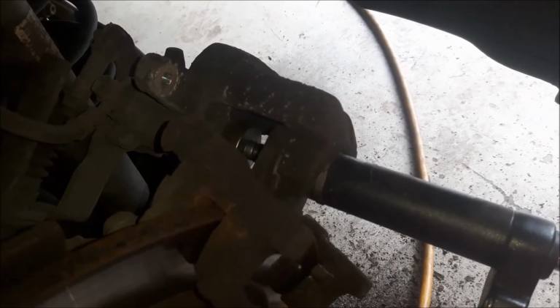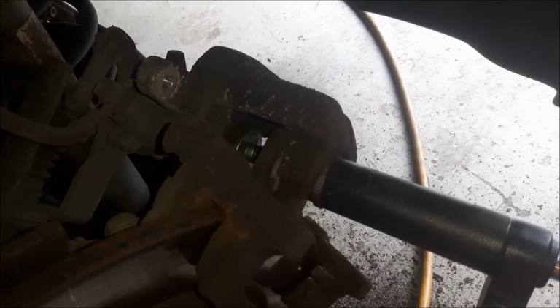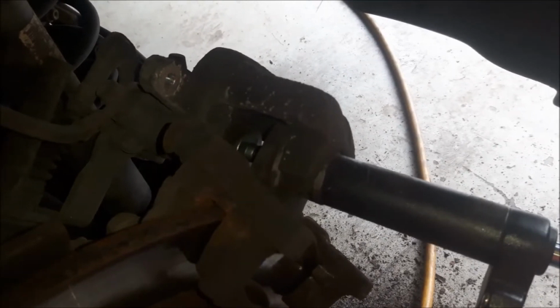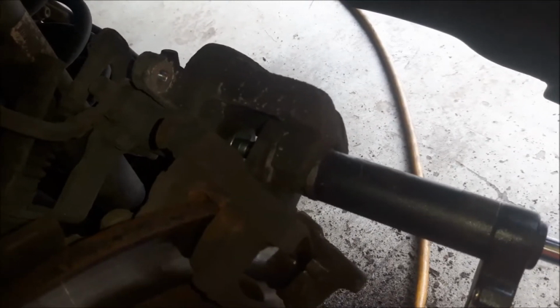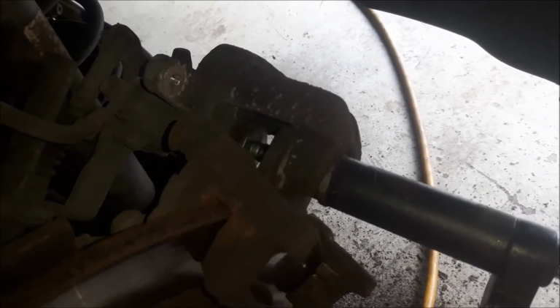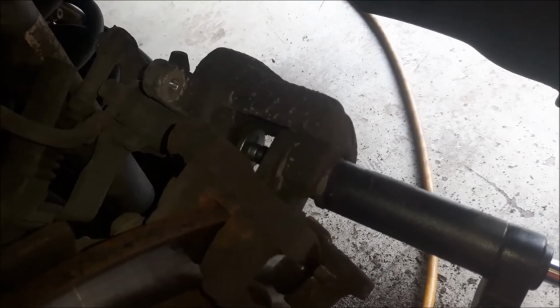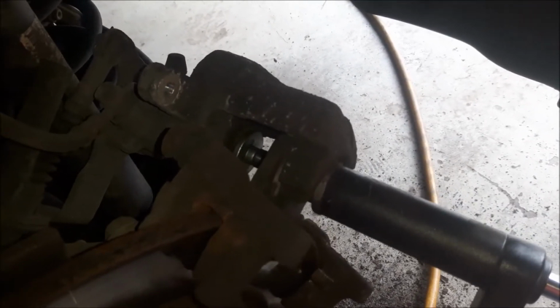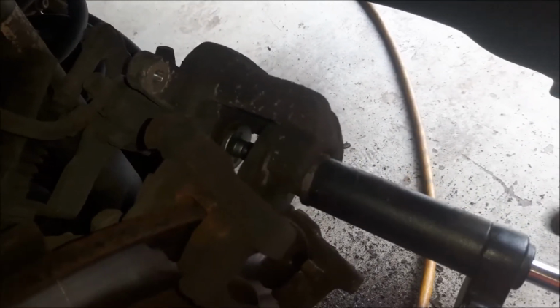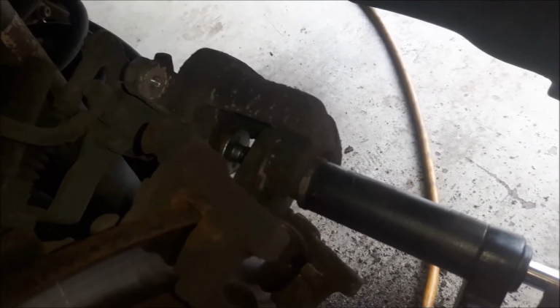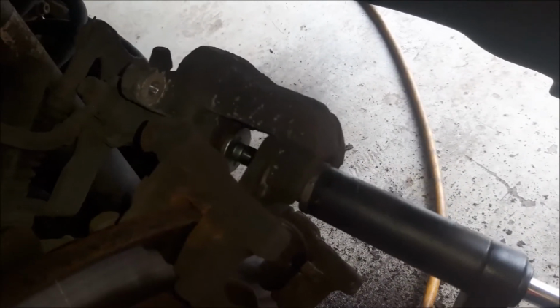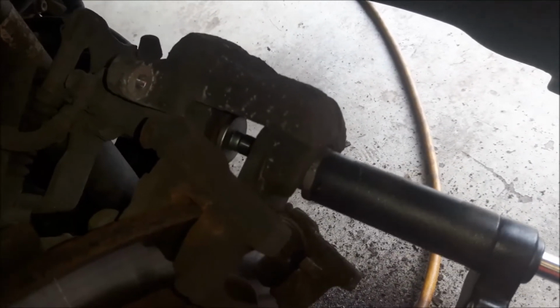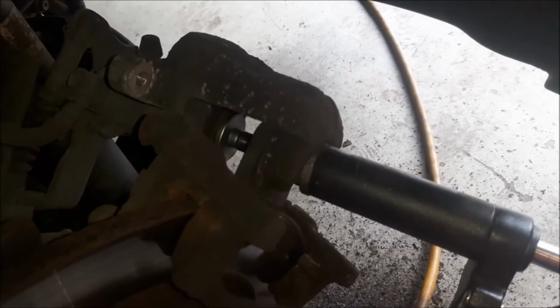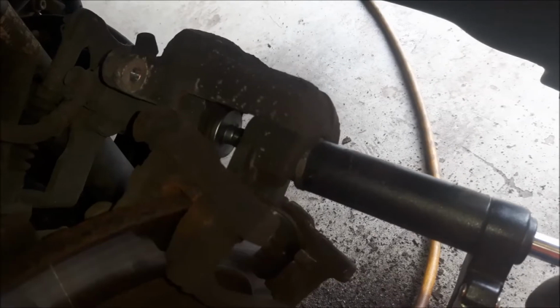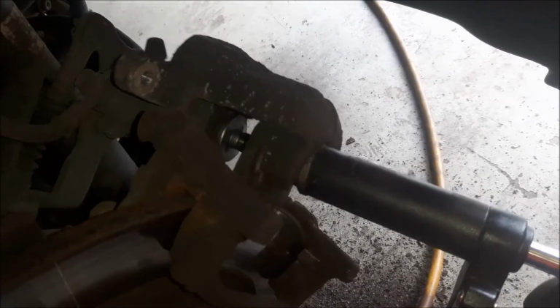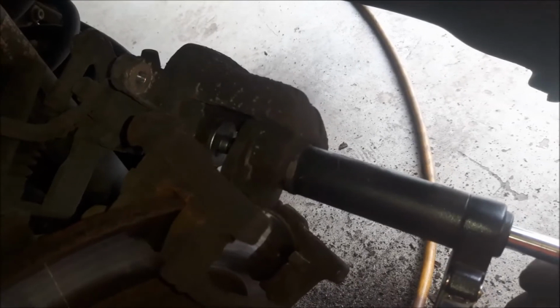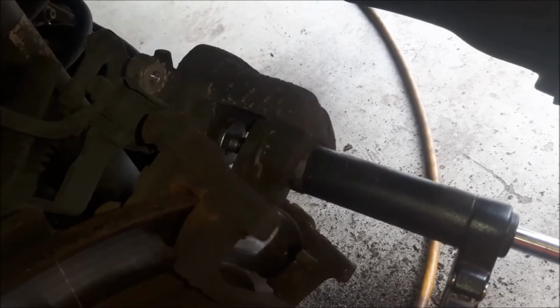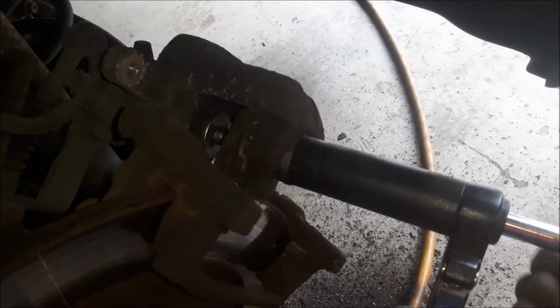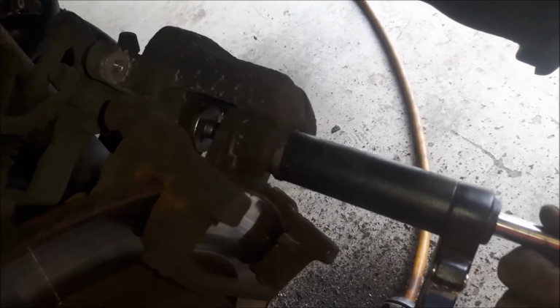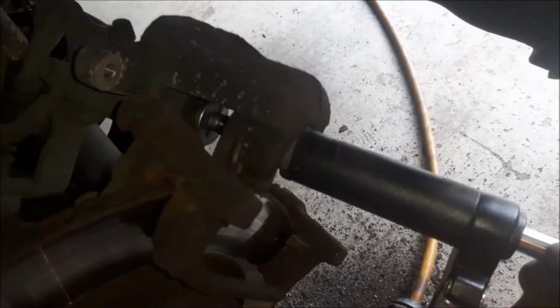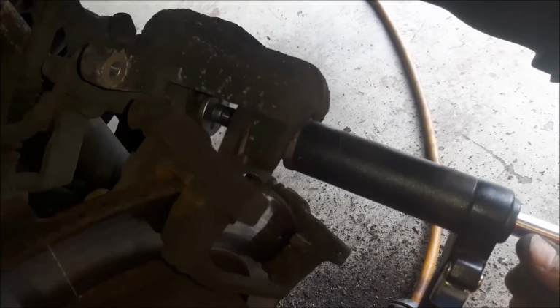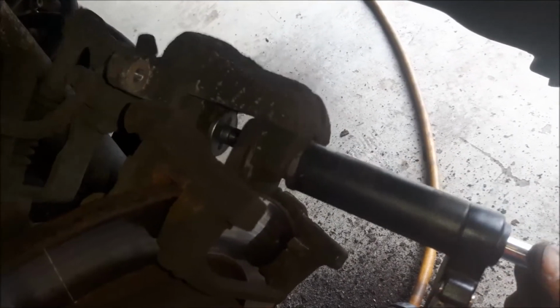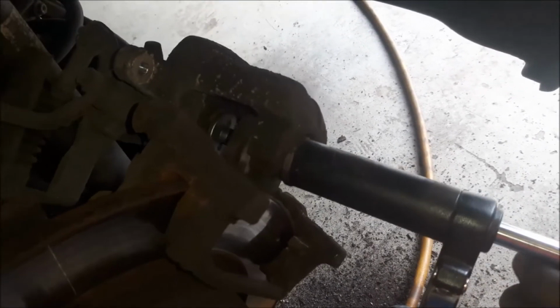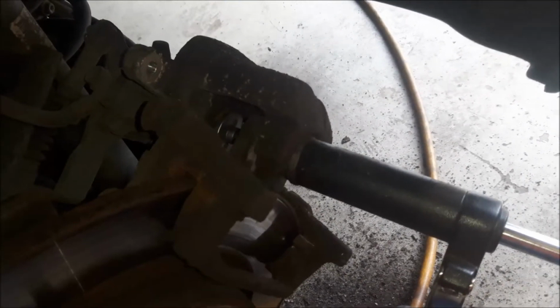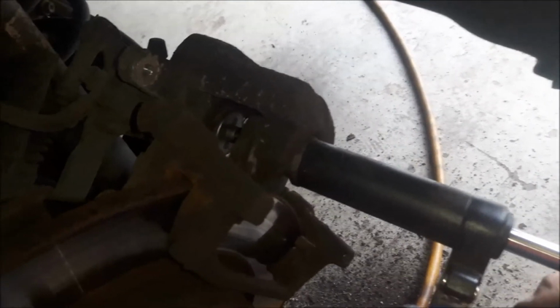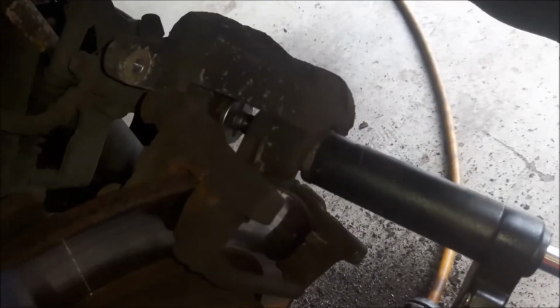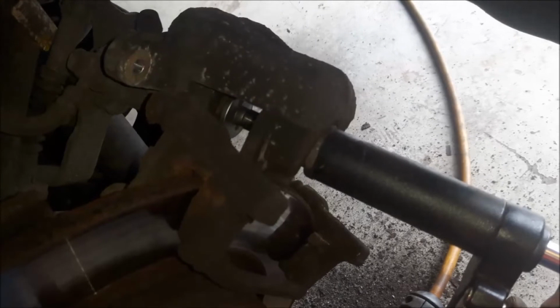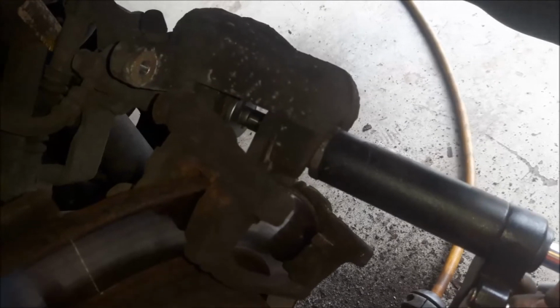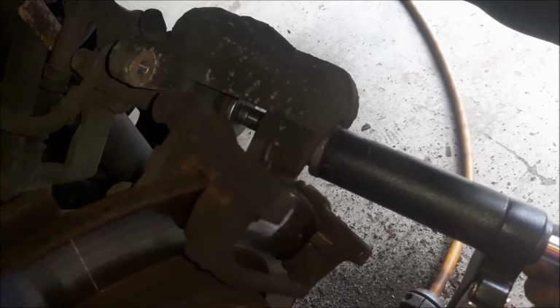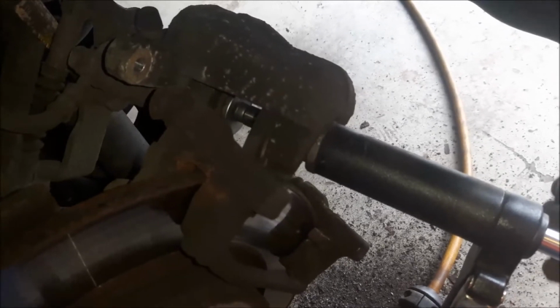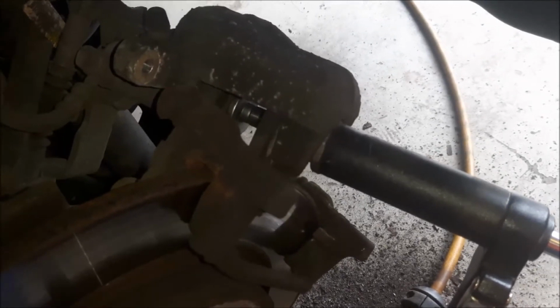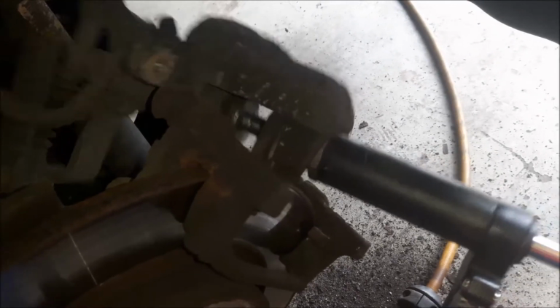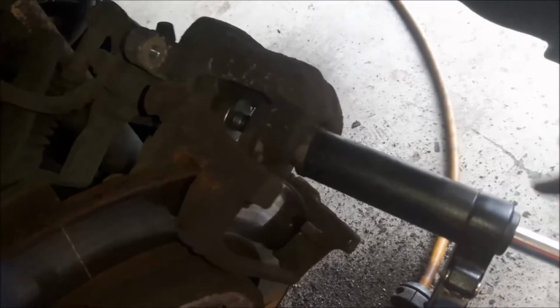To return it I have to turn it anti-clockwise, like I'm opening a normal bolt, but to return this piston I have to turn it like this.